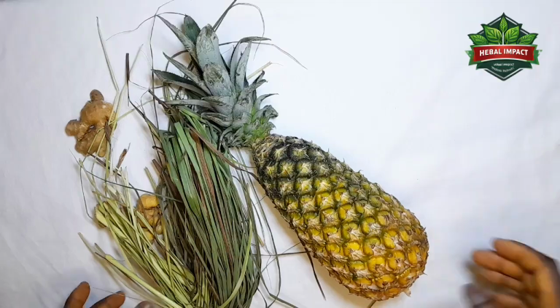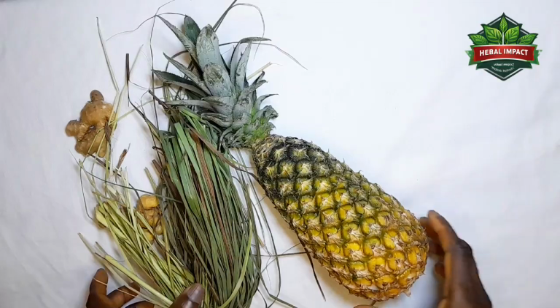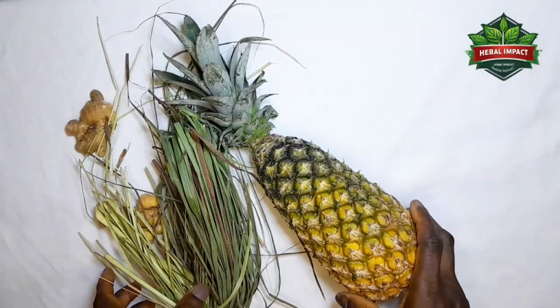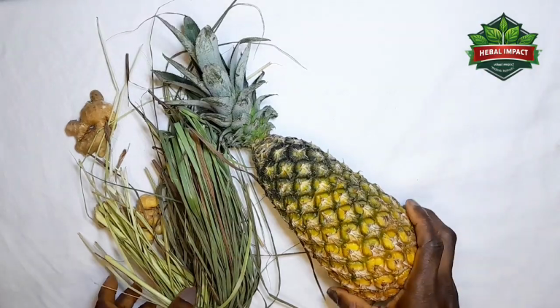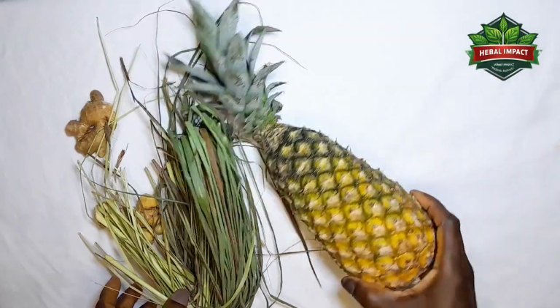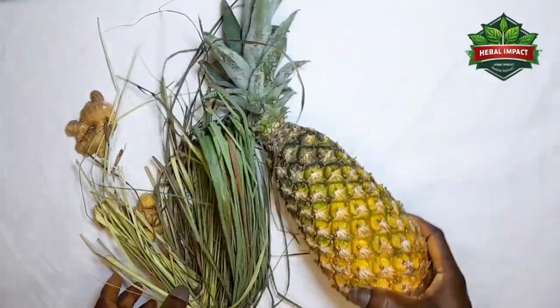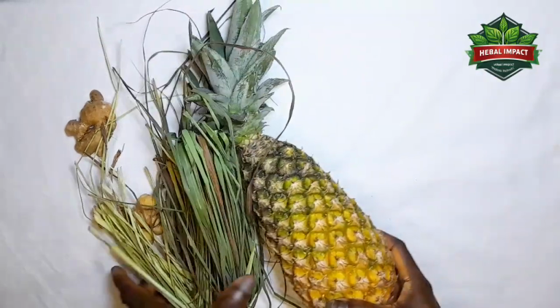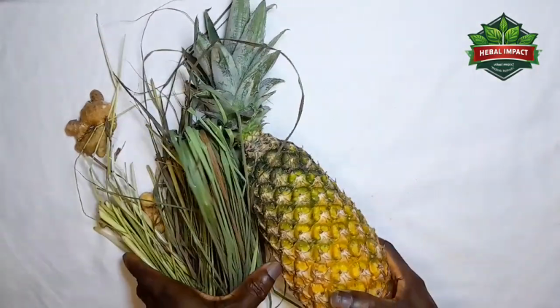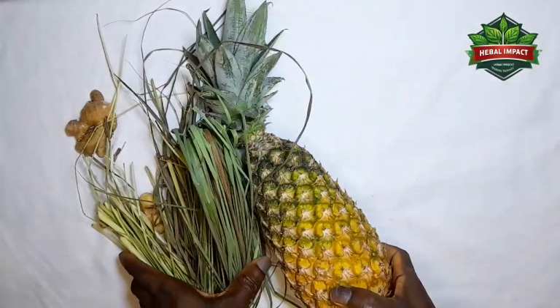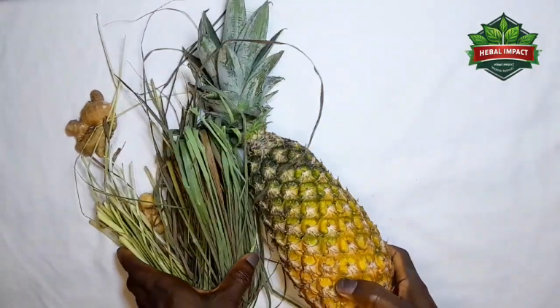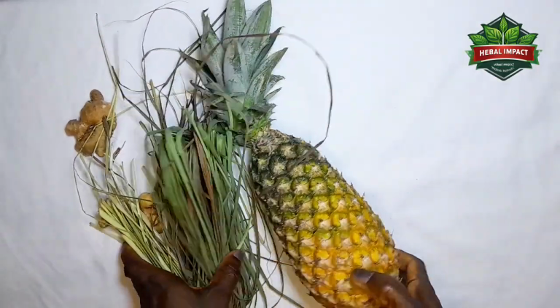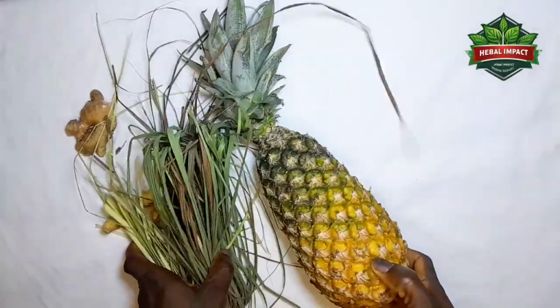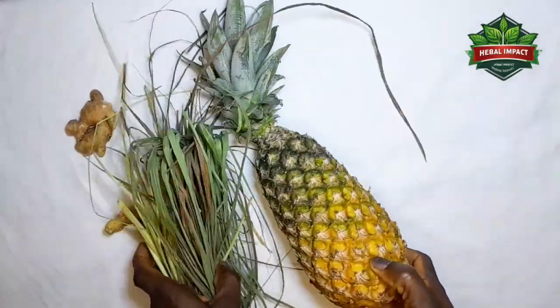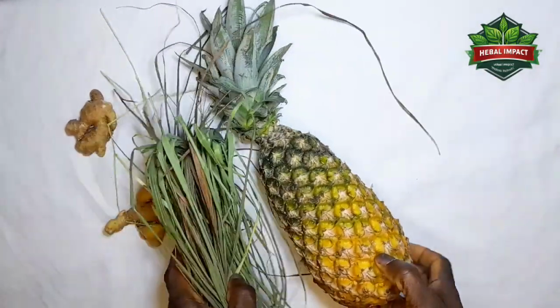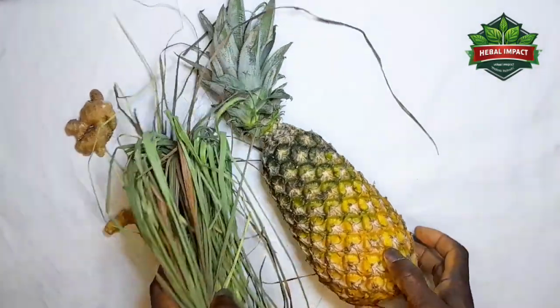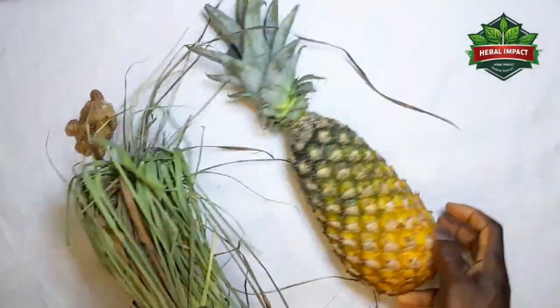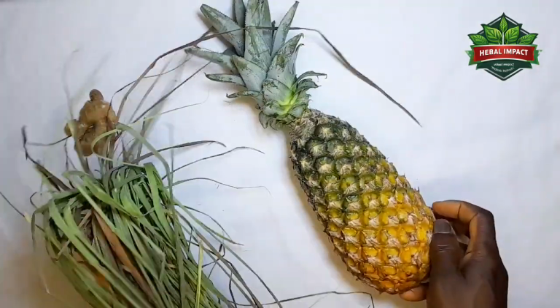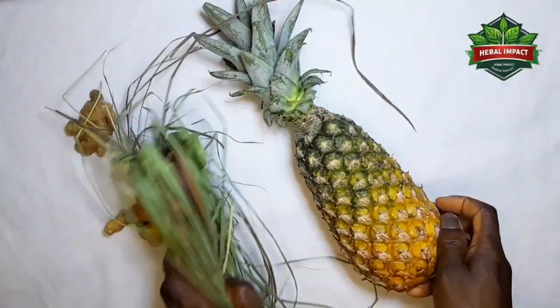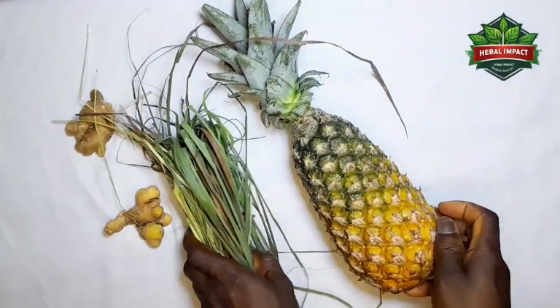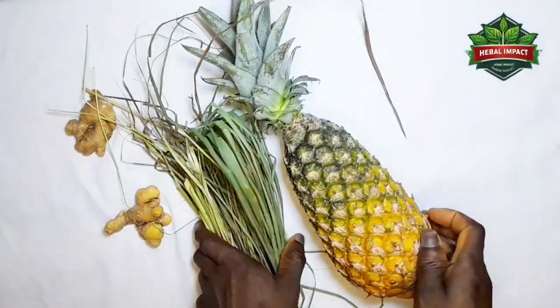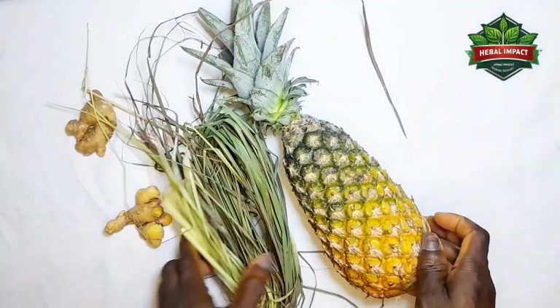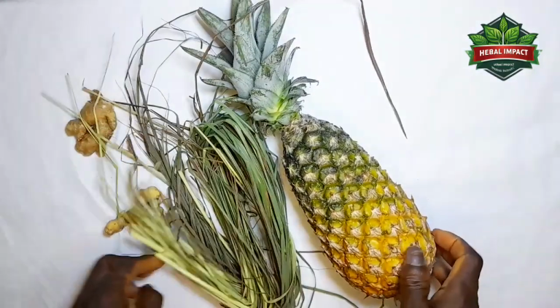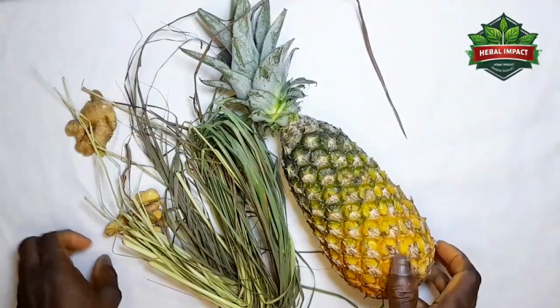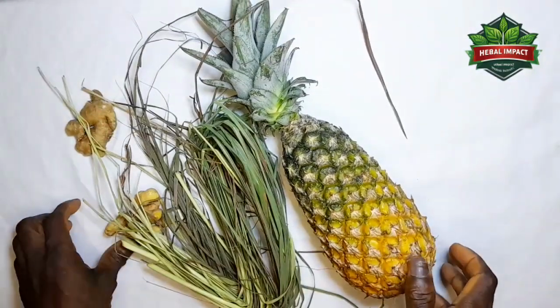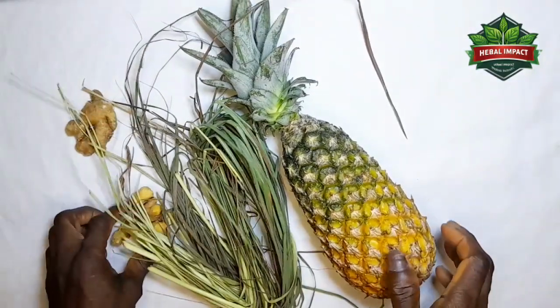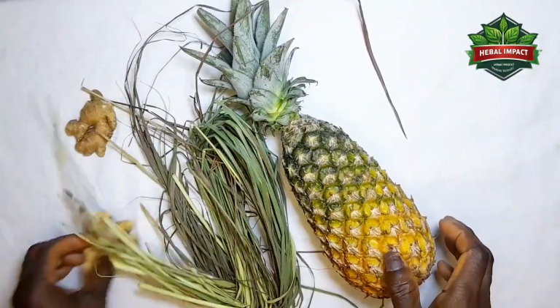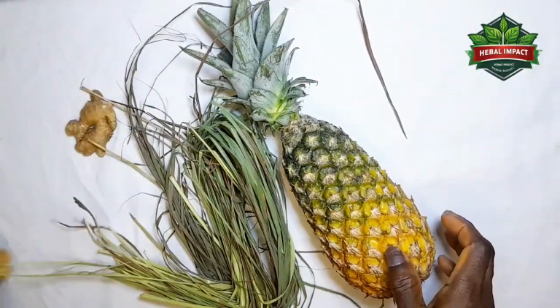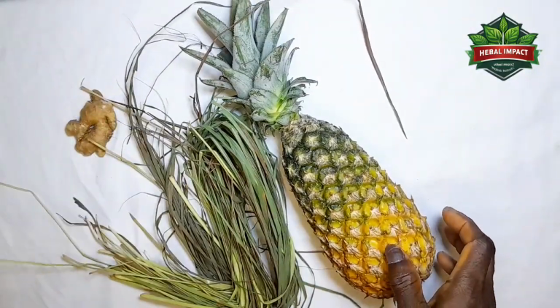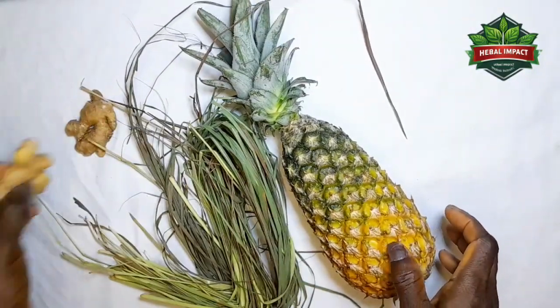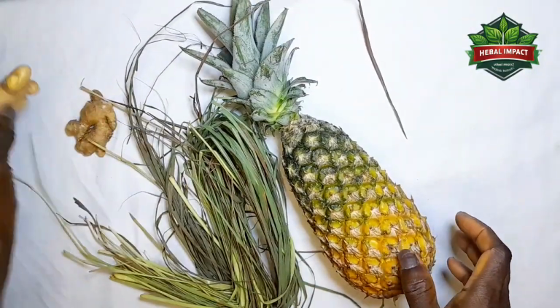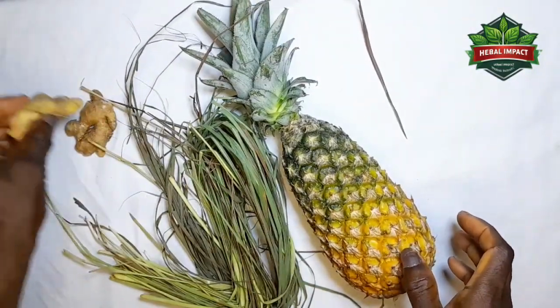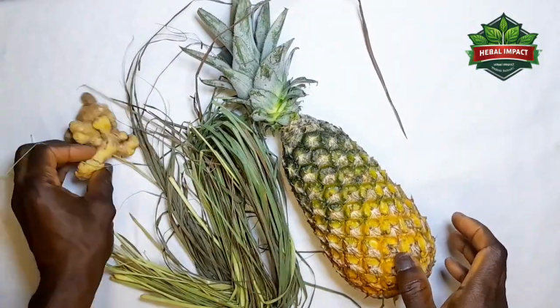If you are experiencing severe joint pain all over your body, body pain and headache, and you frequently experience it, I want you to do this herbal remedy.